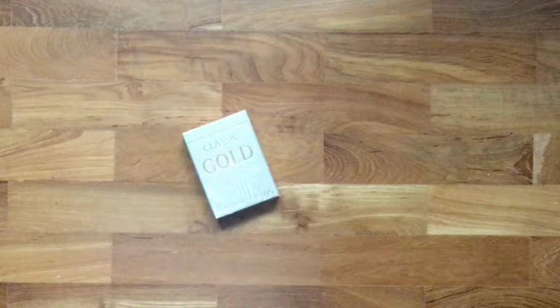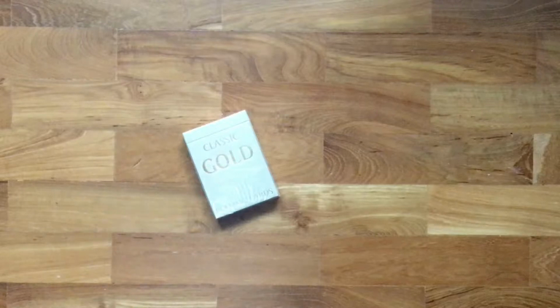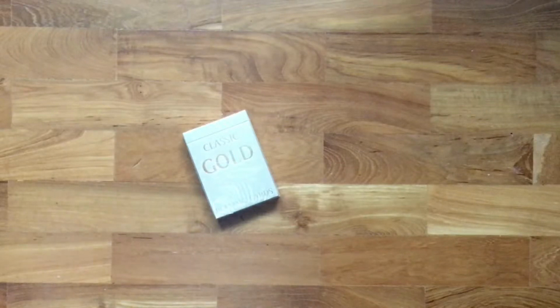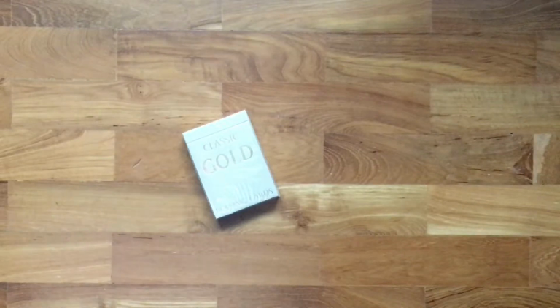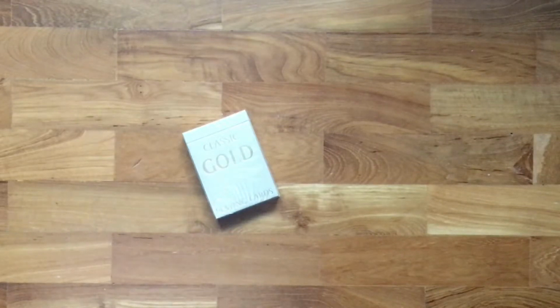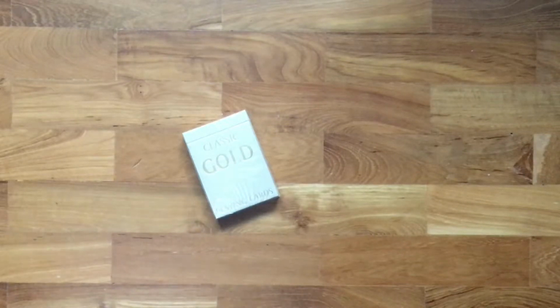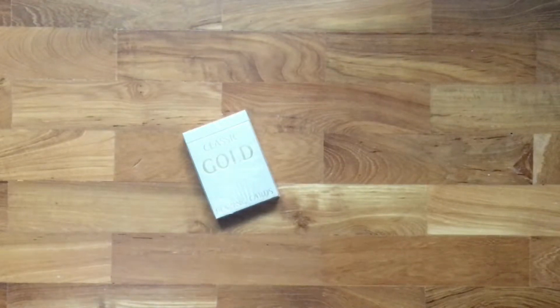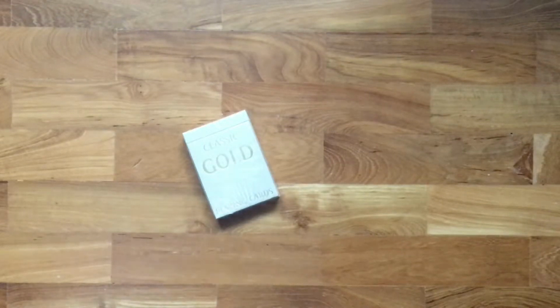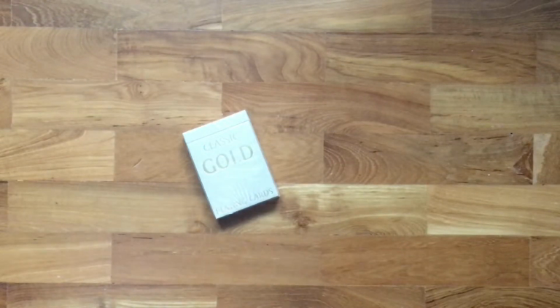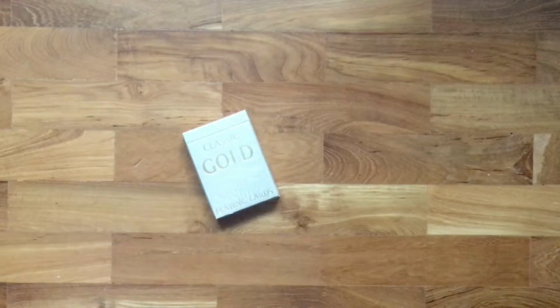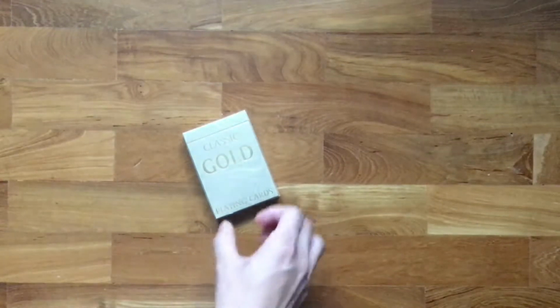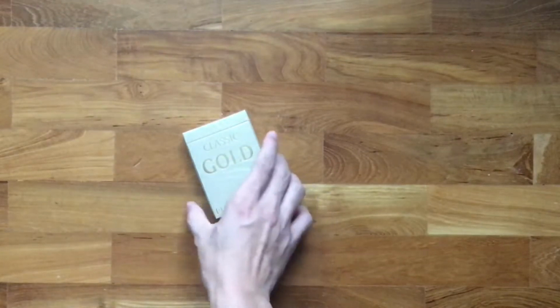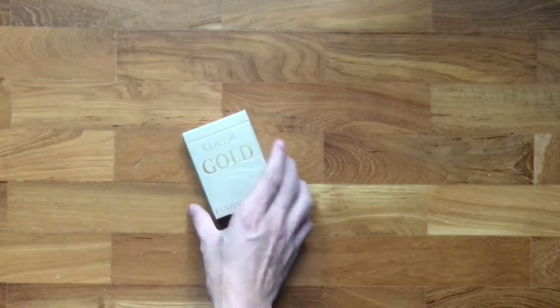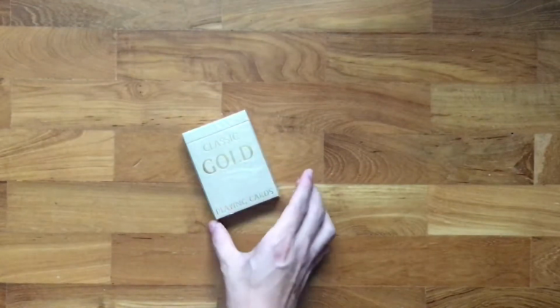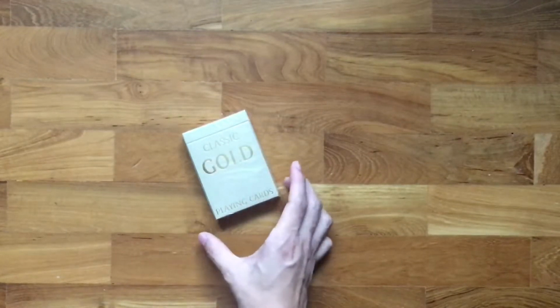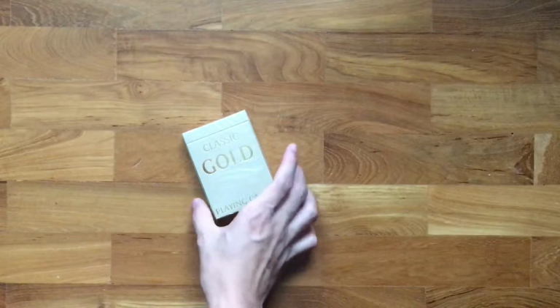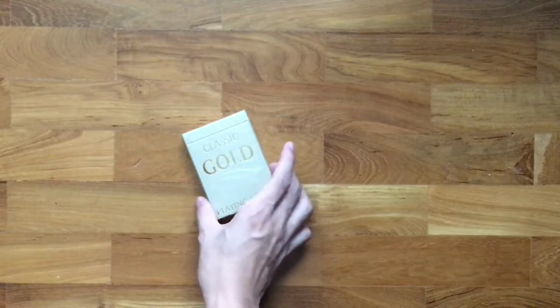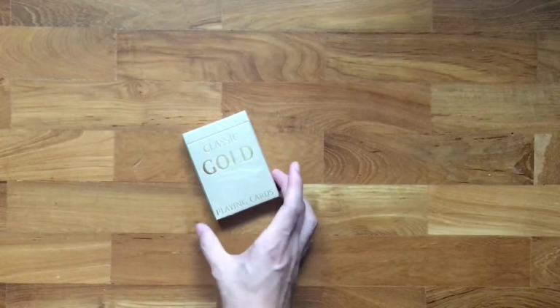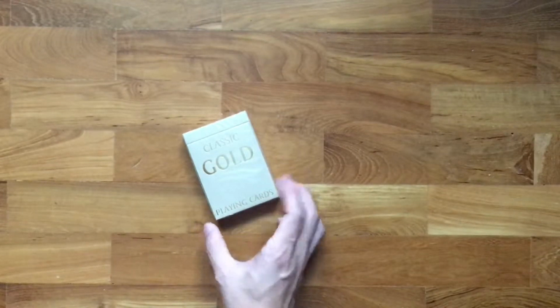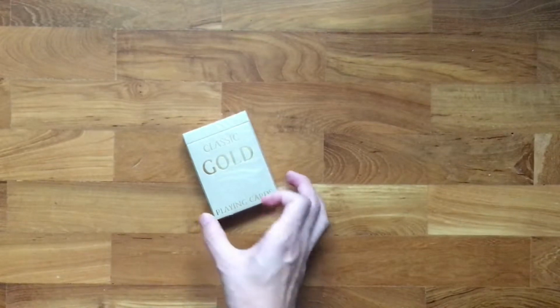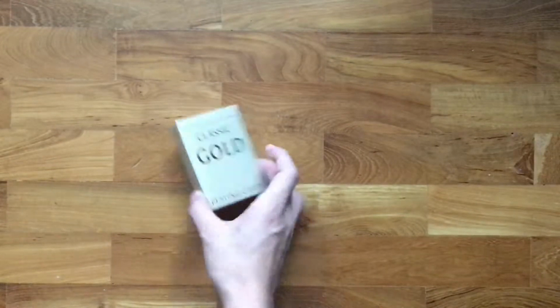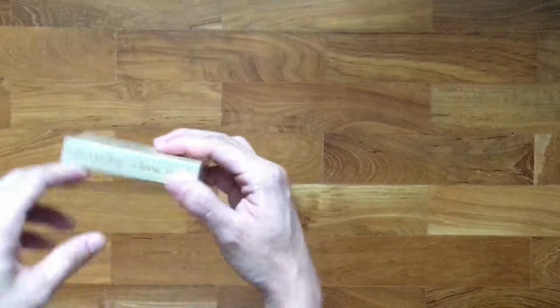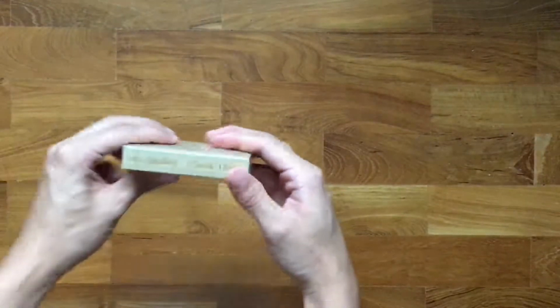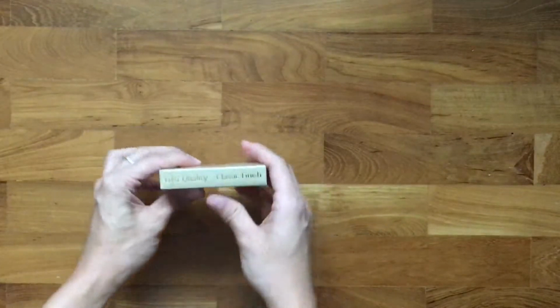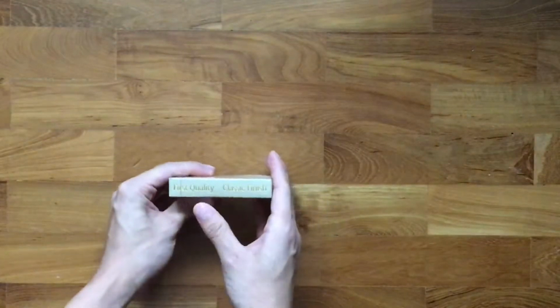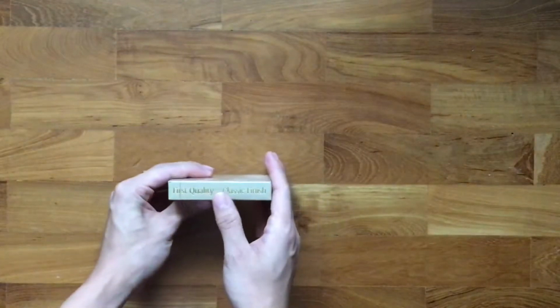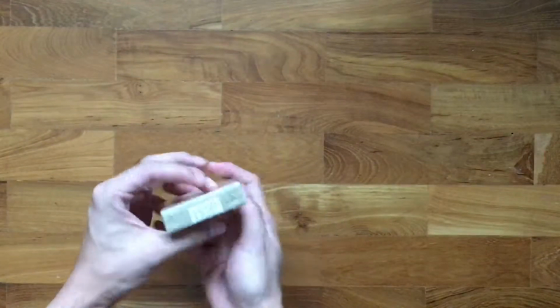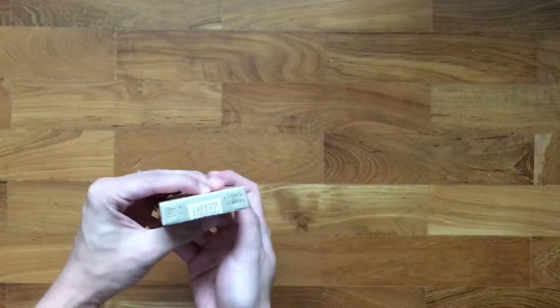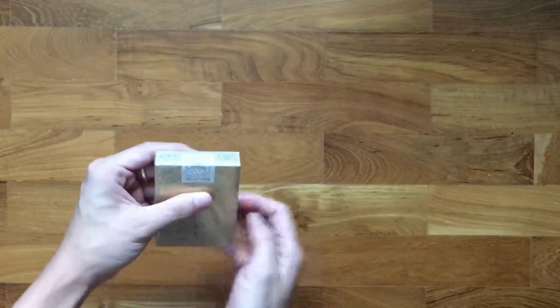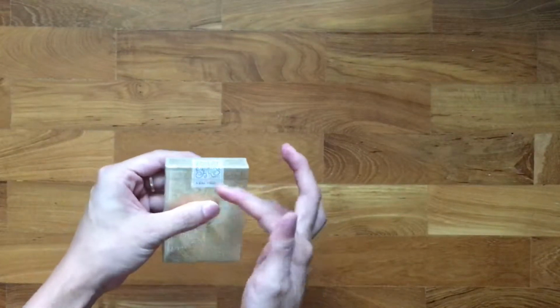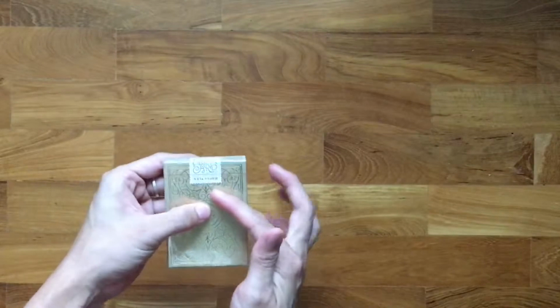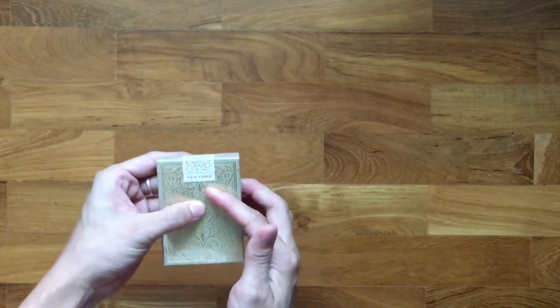Hello and welcome to another episode of Unboxing Things. In this episode we'll be looking at the classic gold playing cards by Expert Playing Card Company.